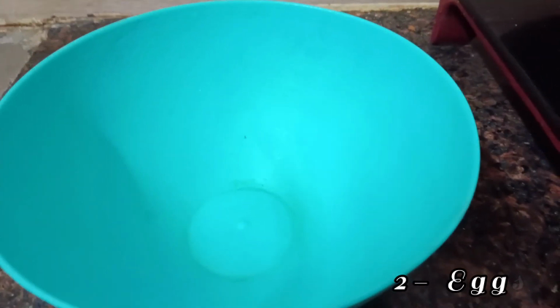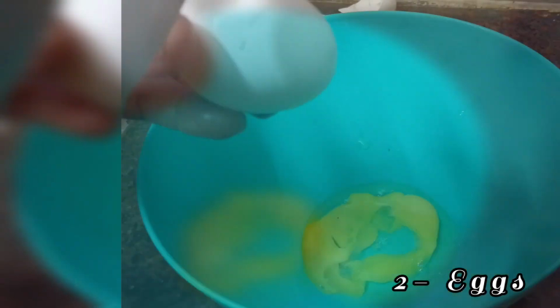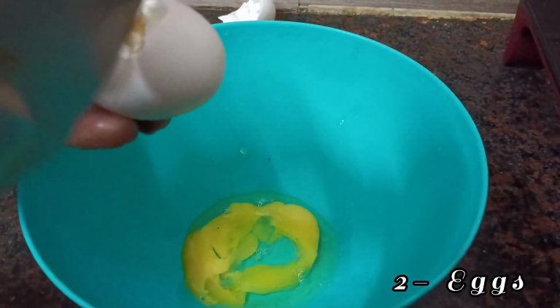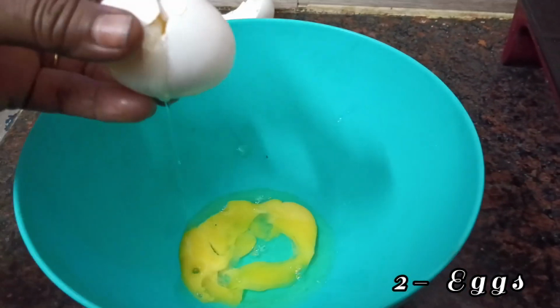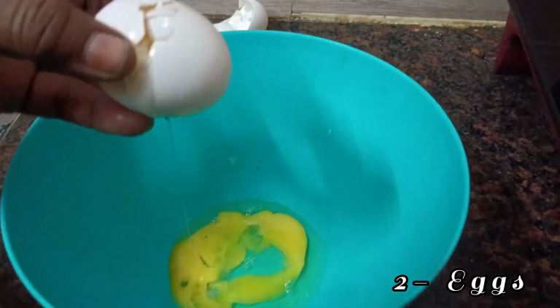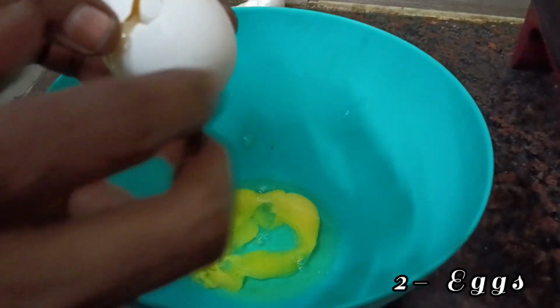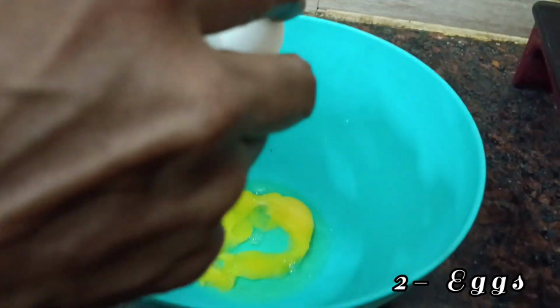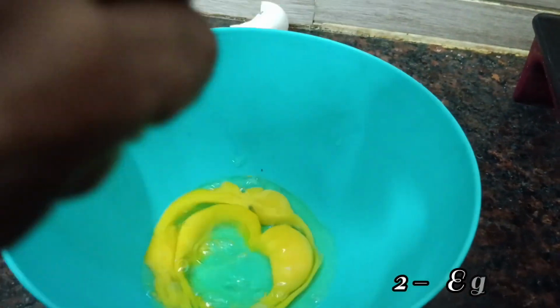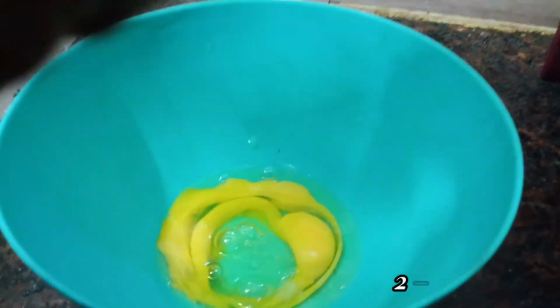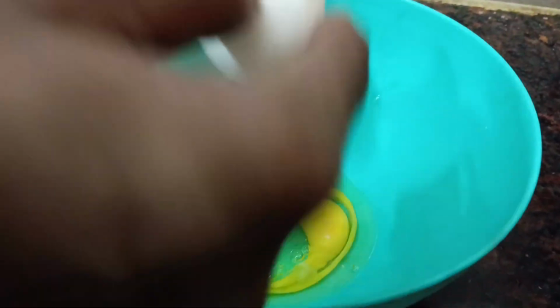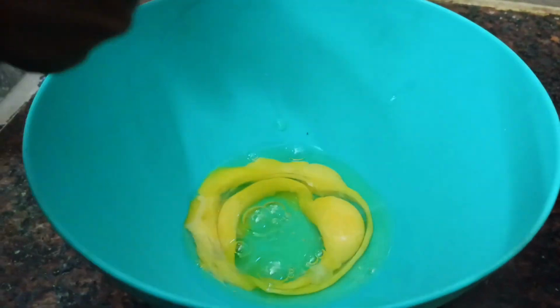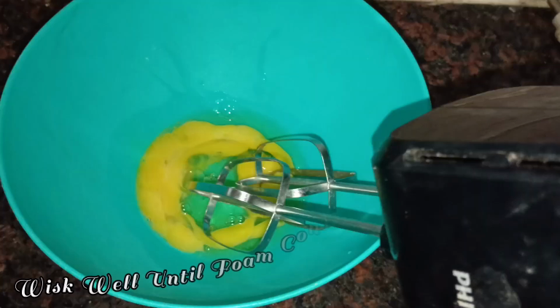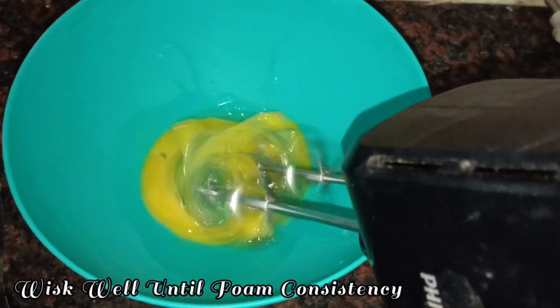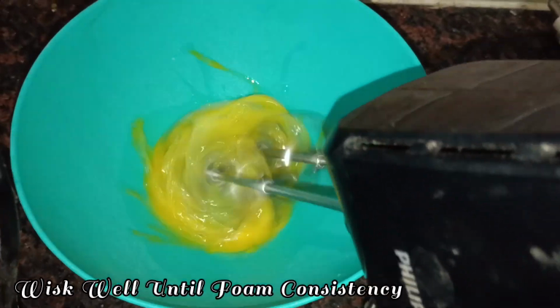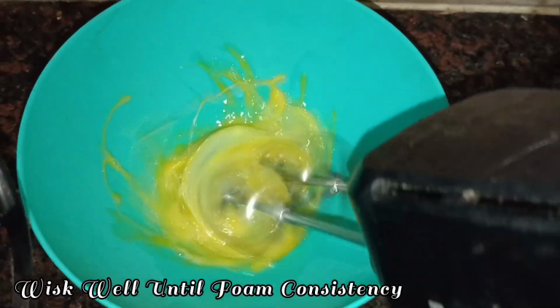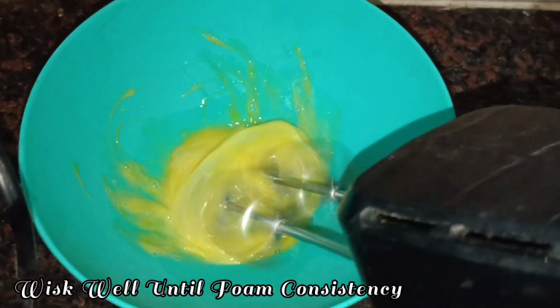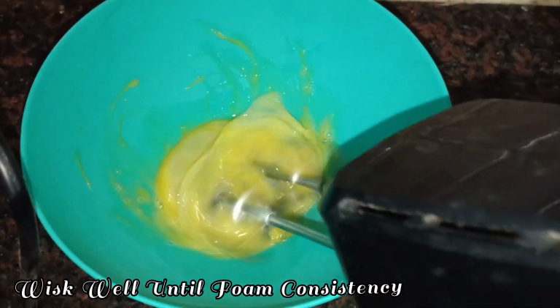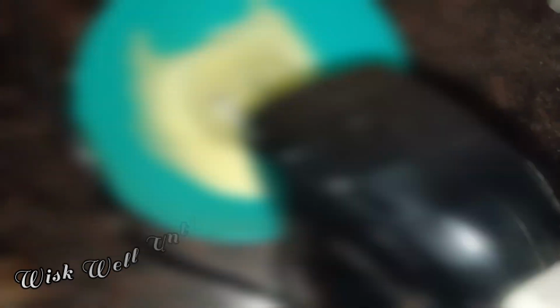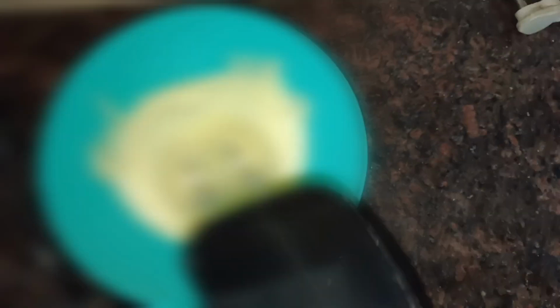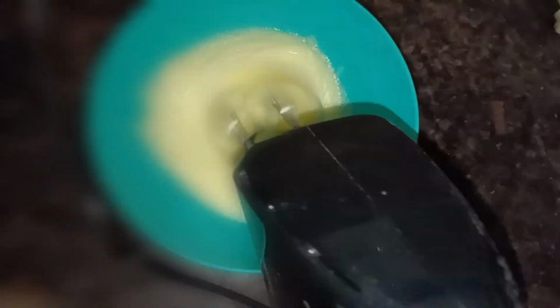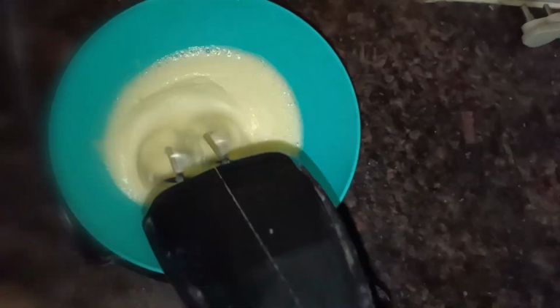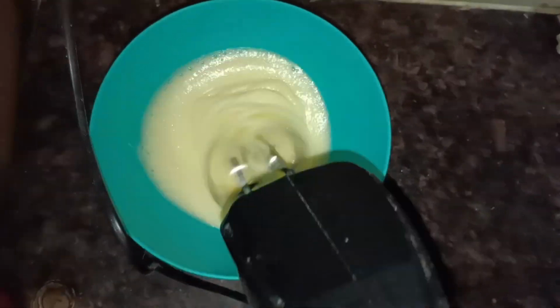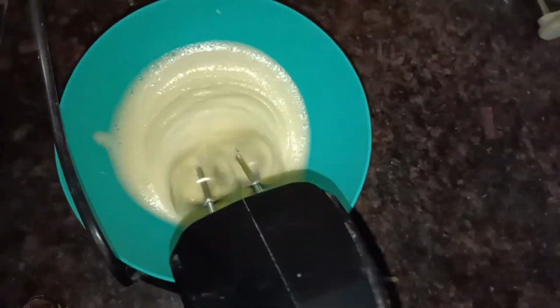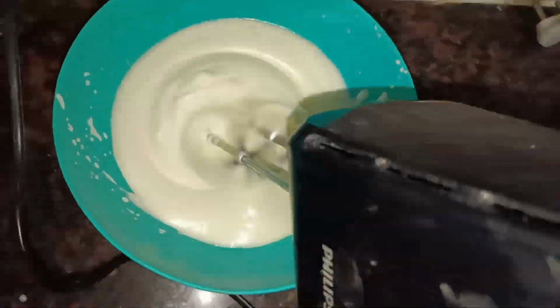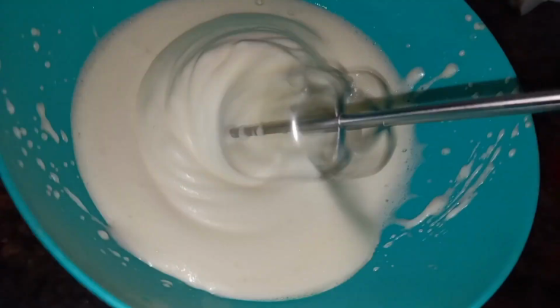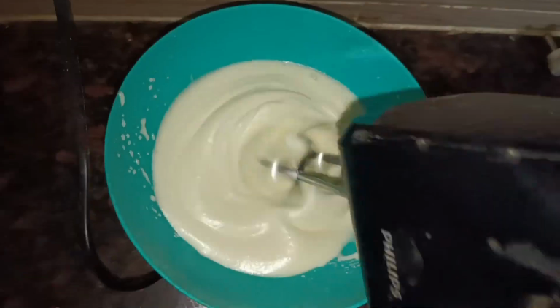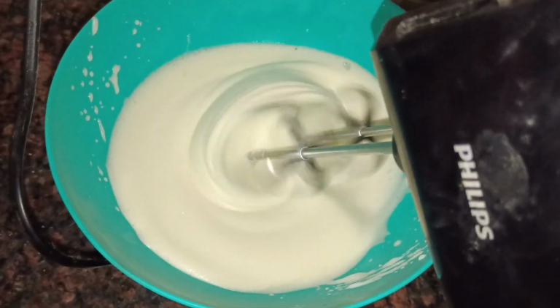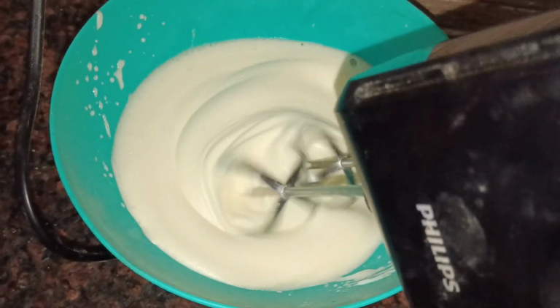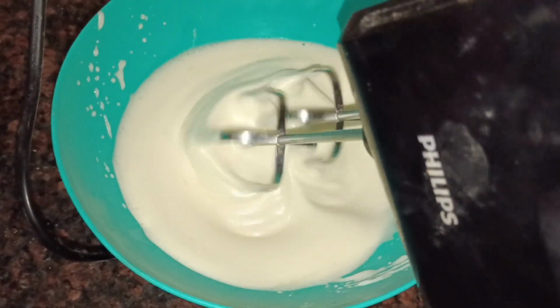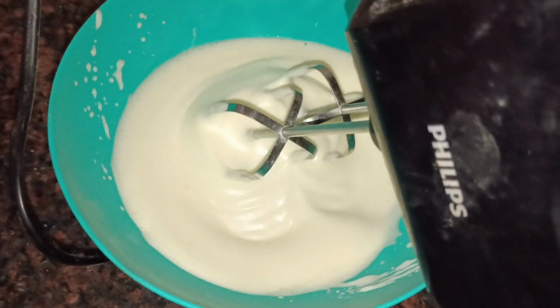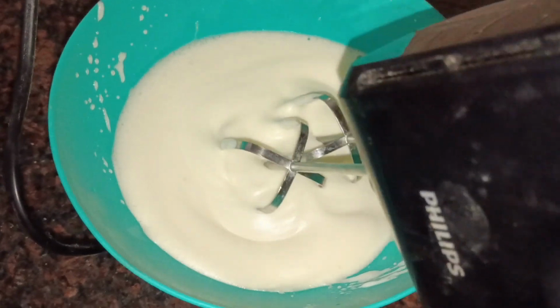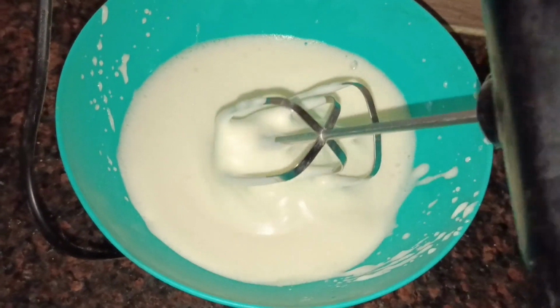First of all, use room temperature eggs. Eggs should not be cool — you can add eggs at room temperature. You can mix with a hand blender. I will use this.